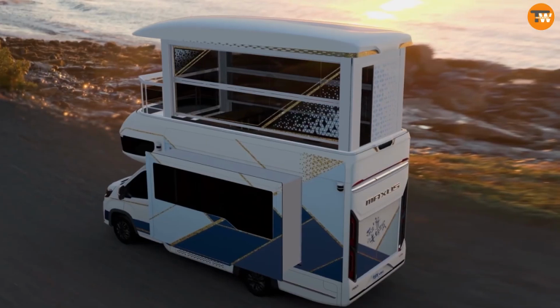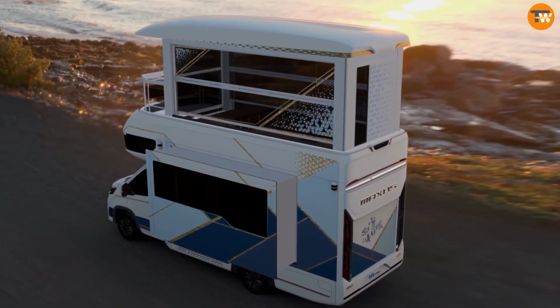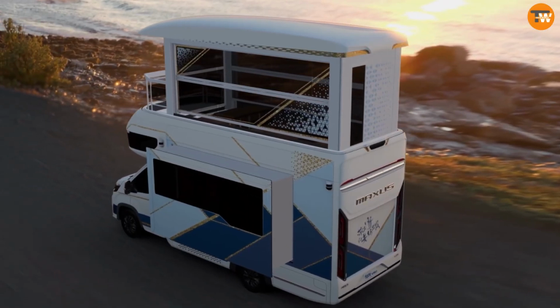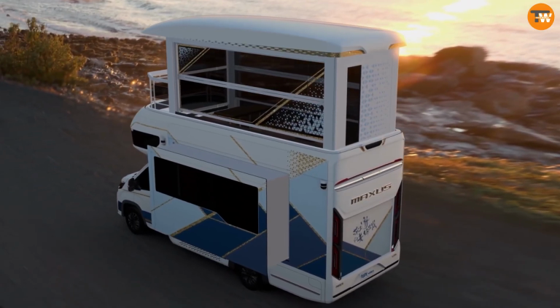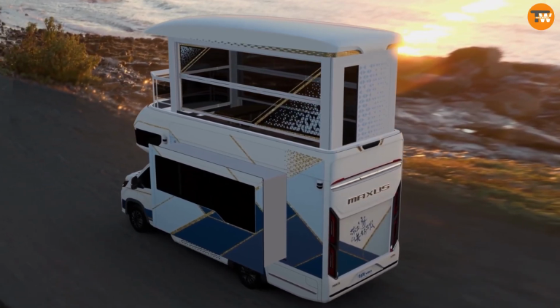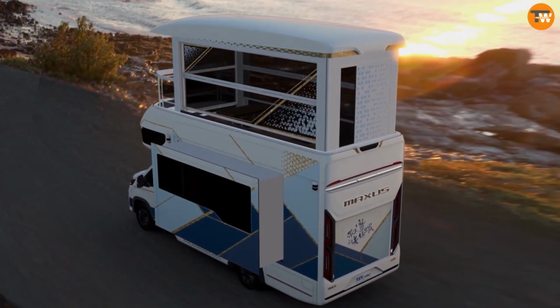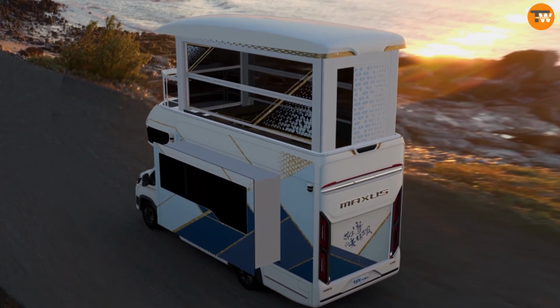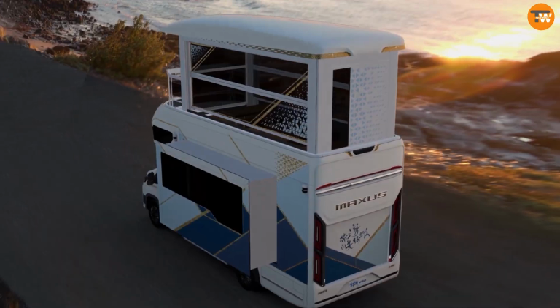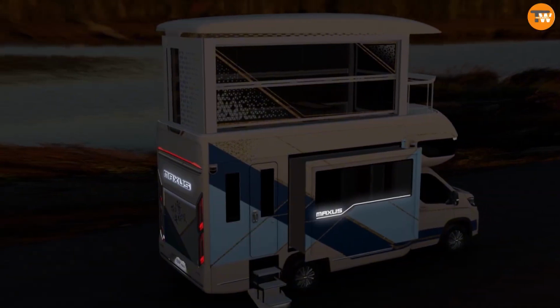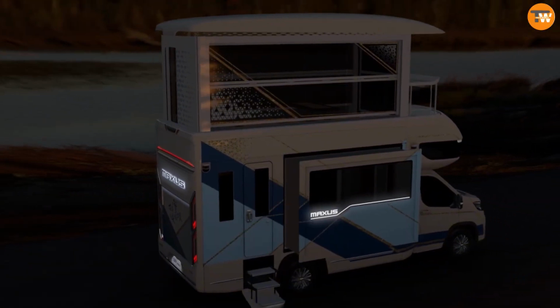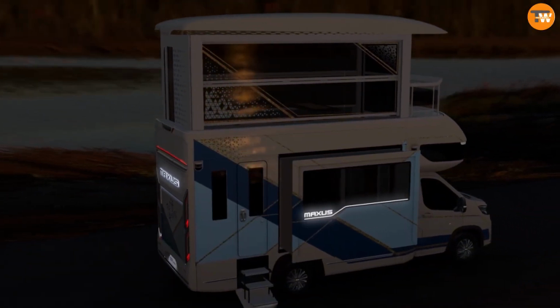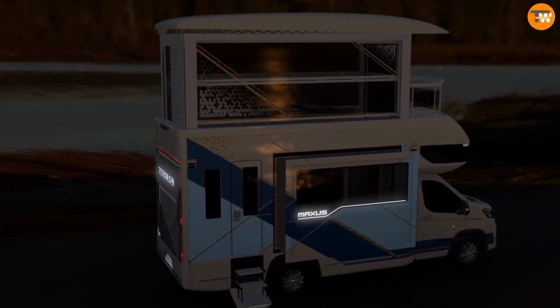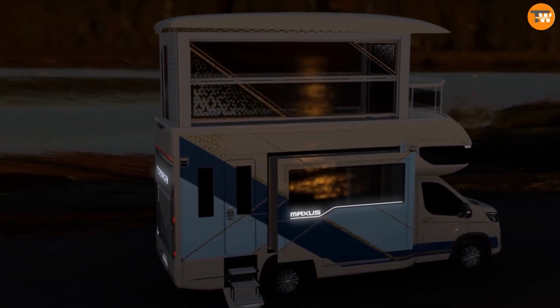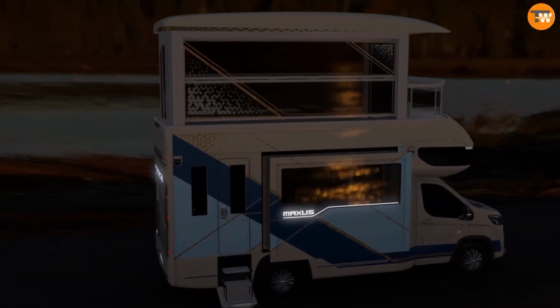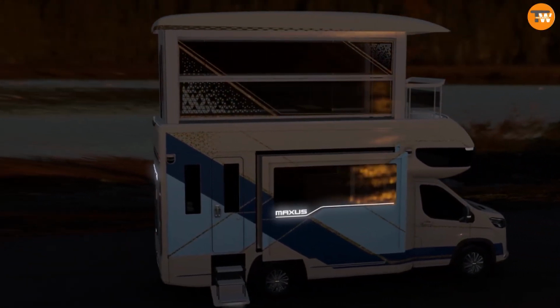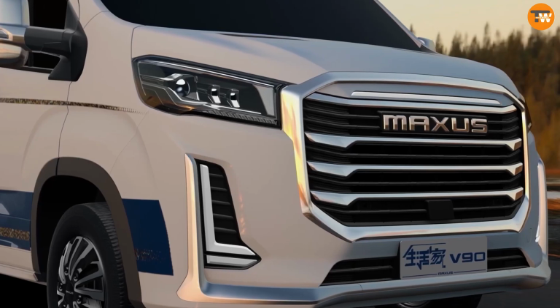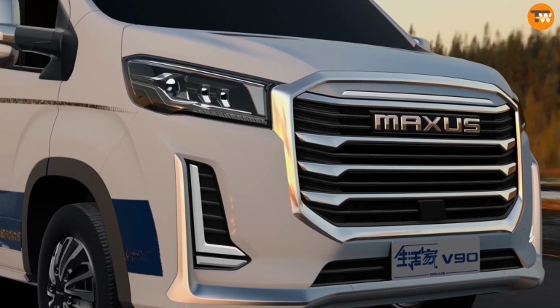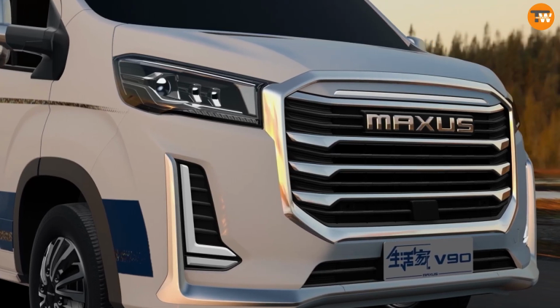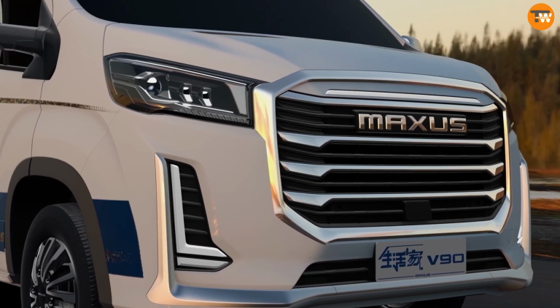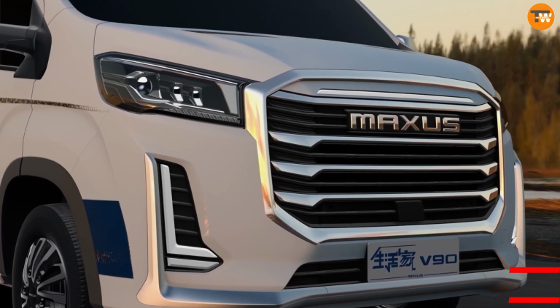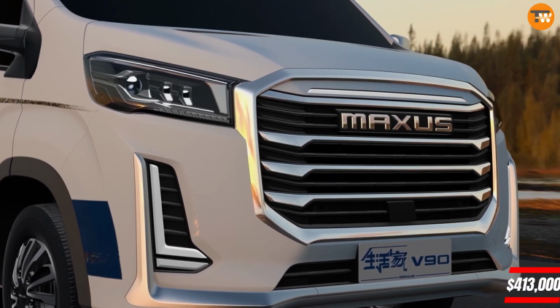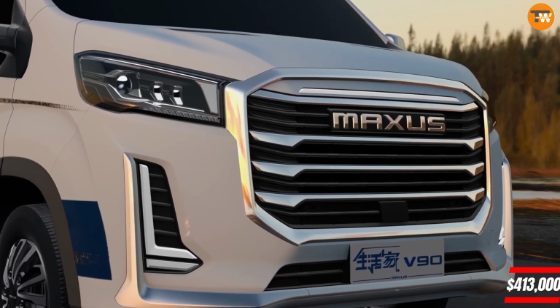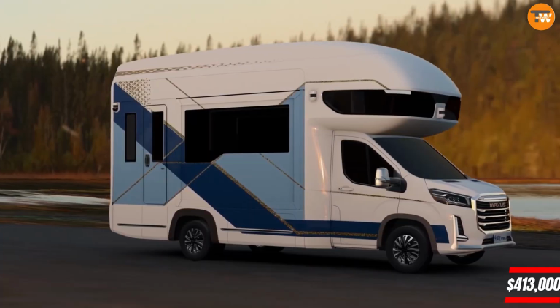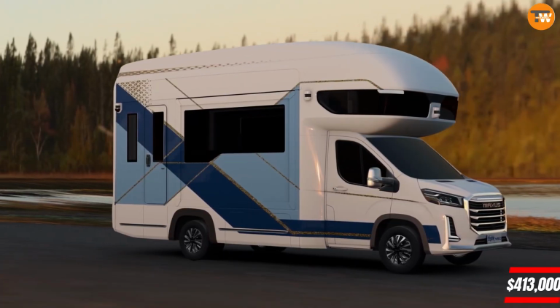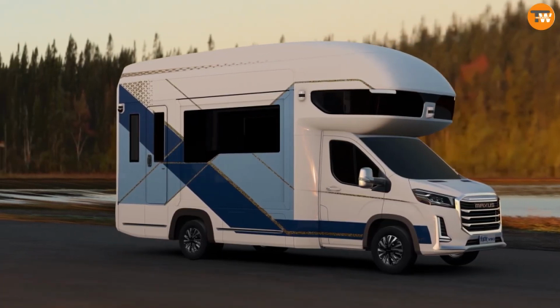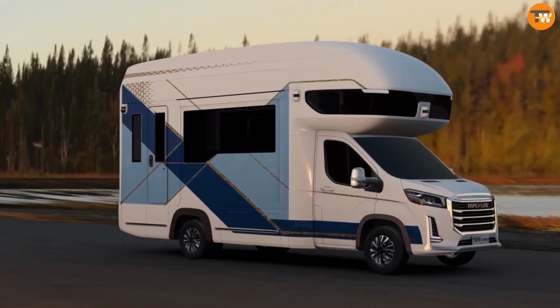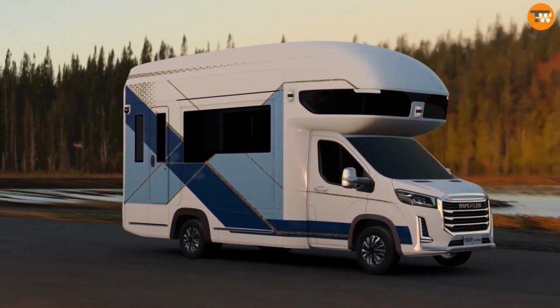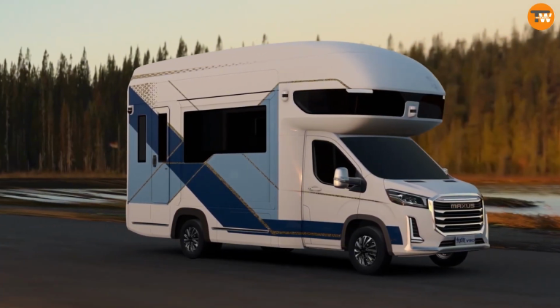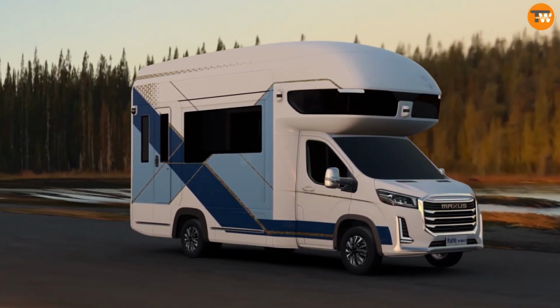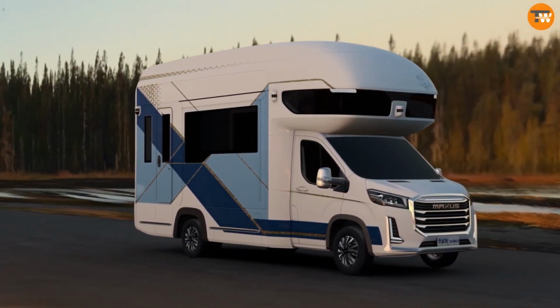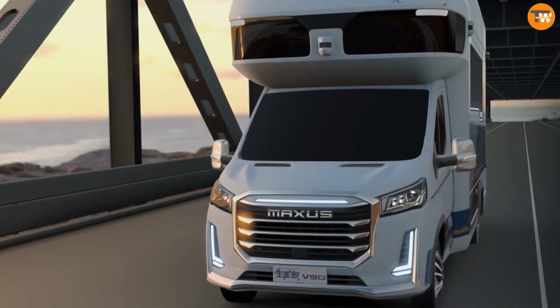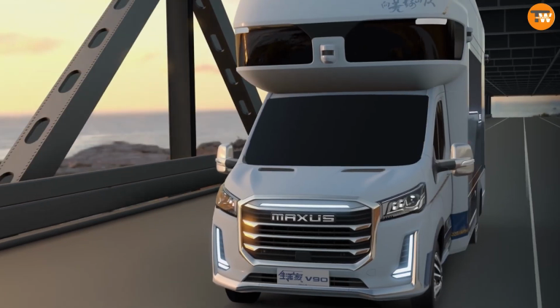Additional amenities include a dual sound system, a washing machine, a kitchenette, and air conditioning. Currently available in China for around $413,000, it represents a revolutionary approach to tiny living.